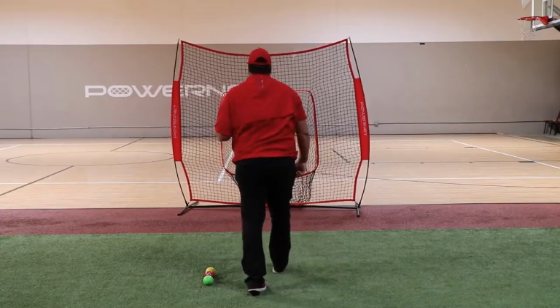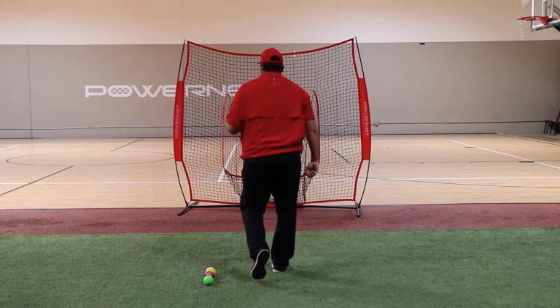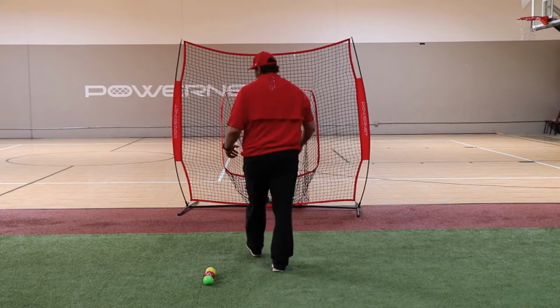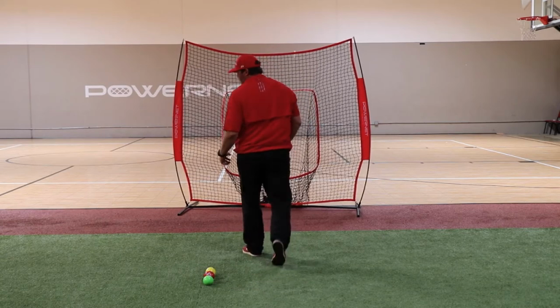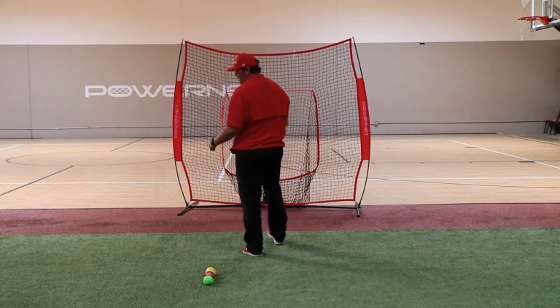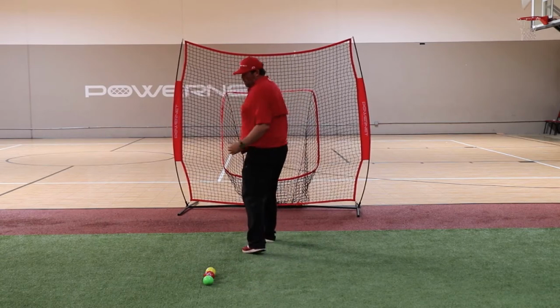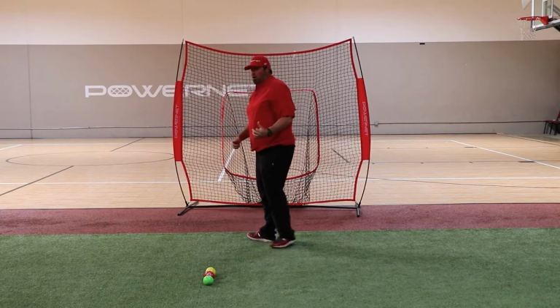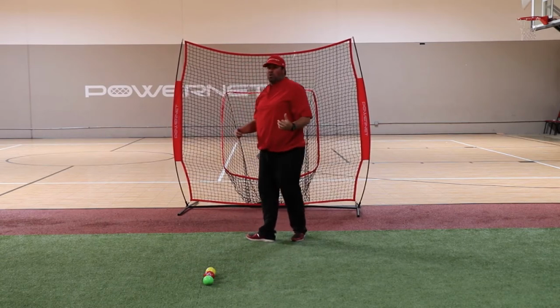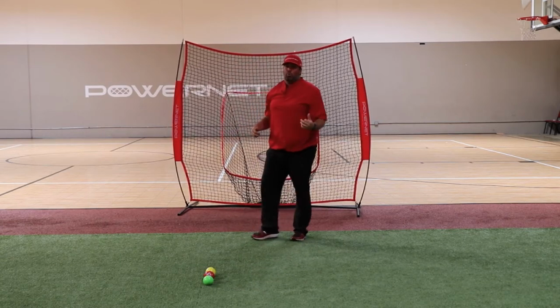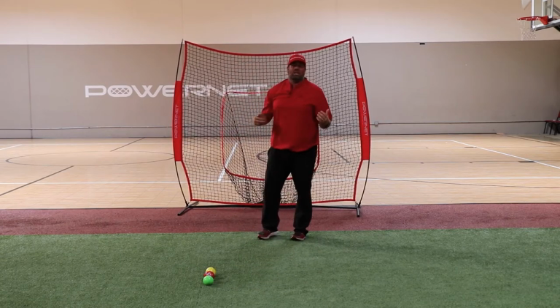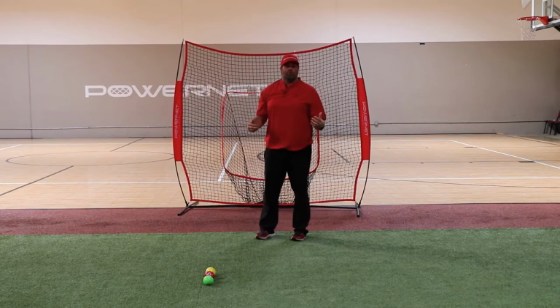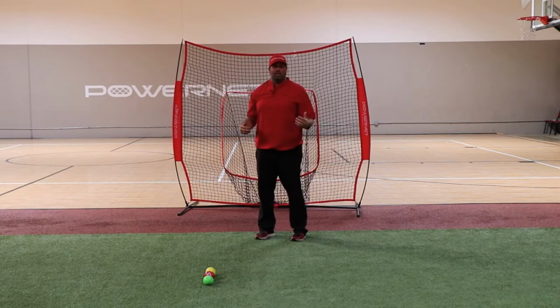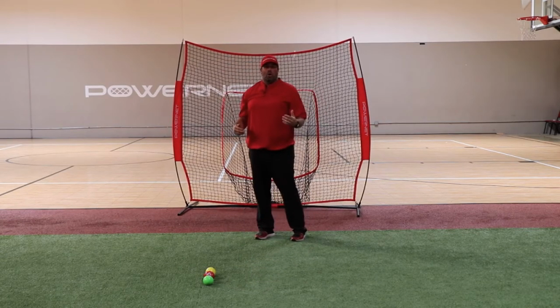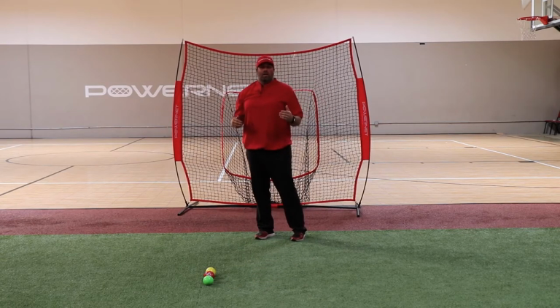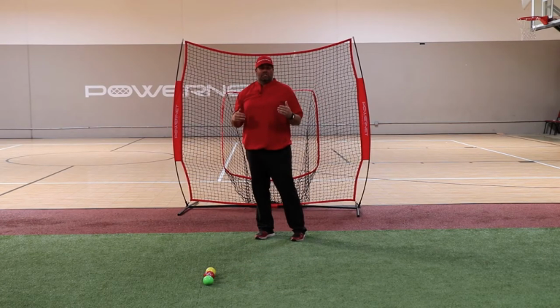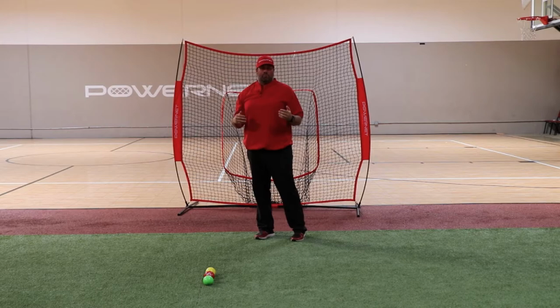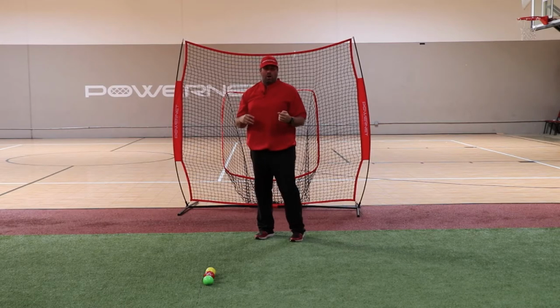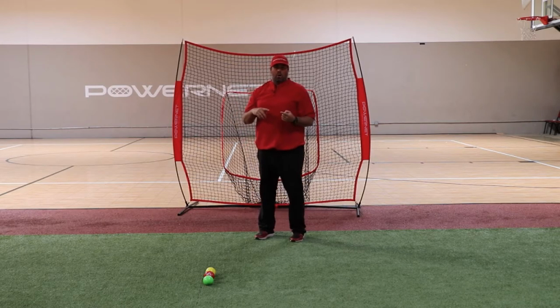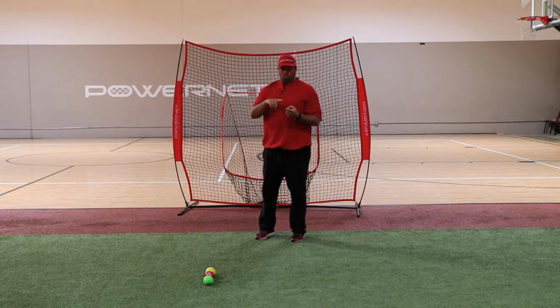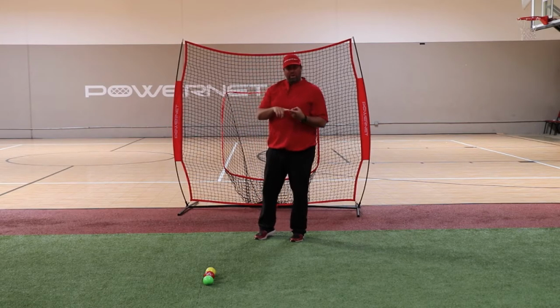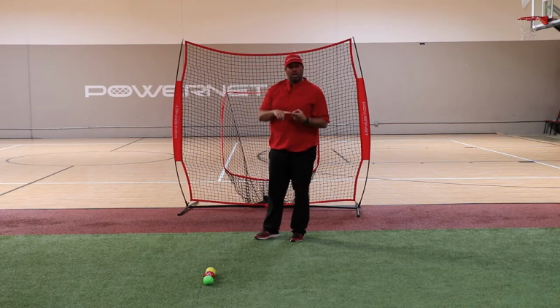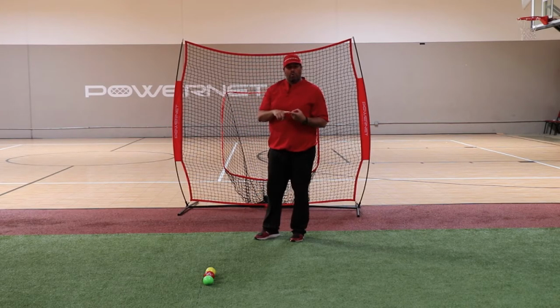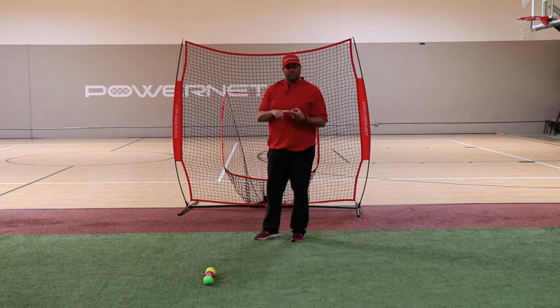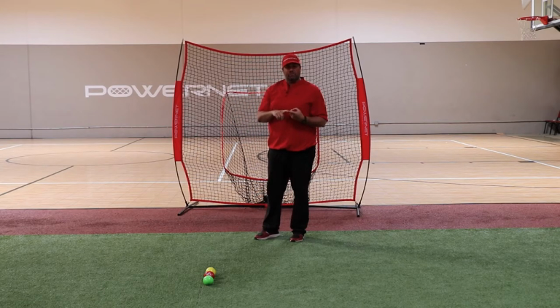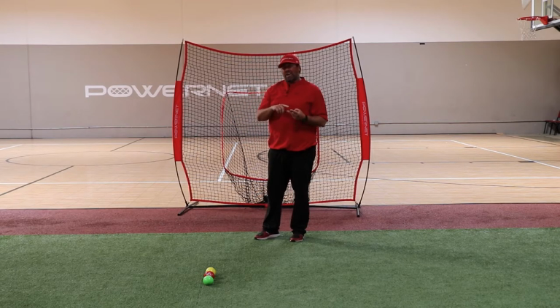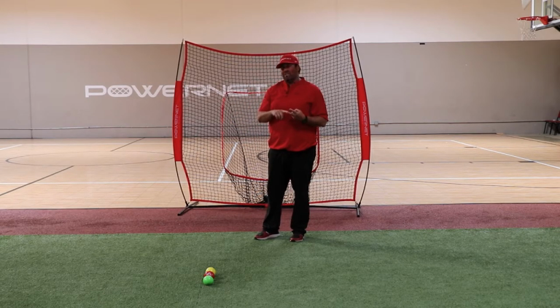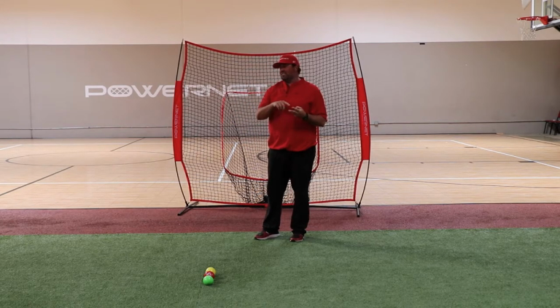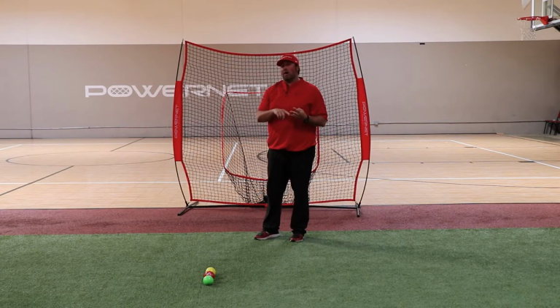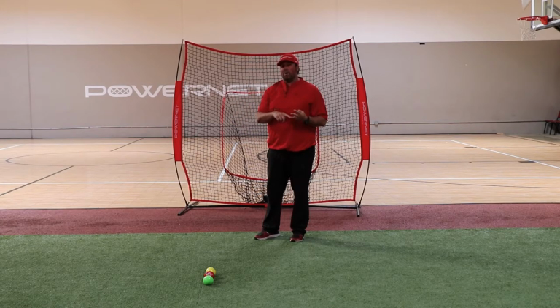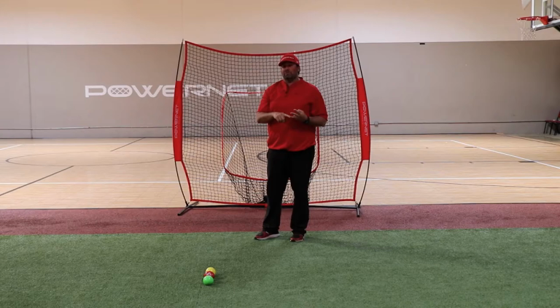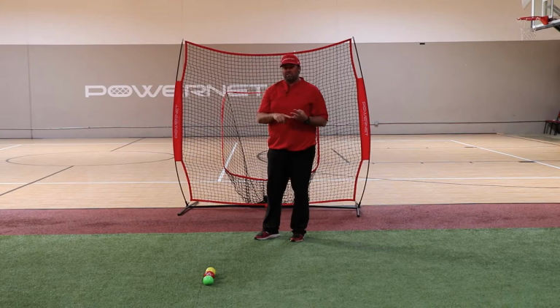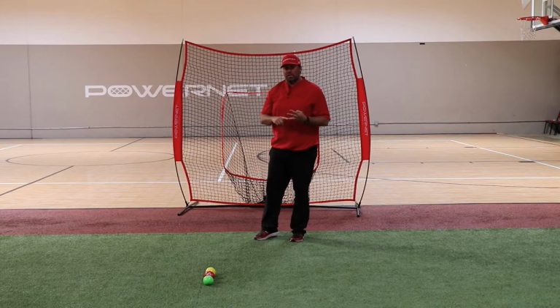Now remember, depending on what level you're at is going to determine what weight of plyo balls you're going to use, how many sets and how many reps of this exercise.